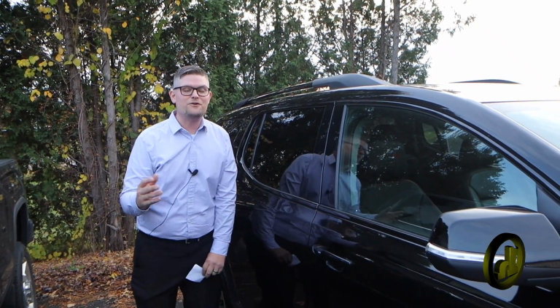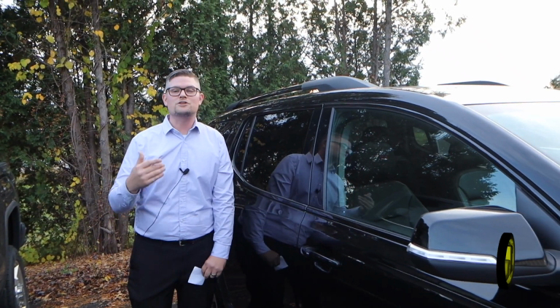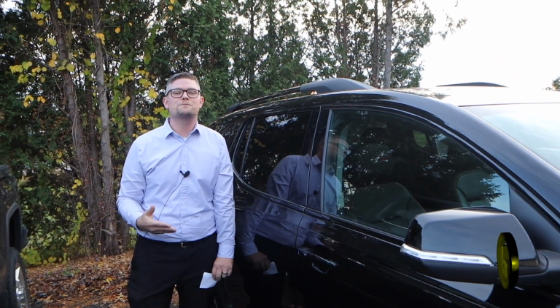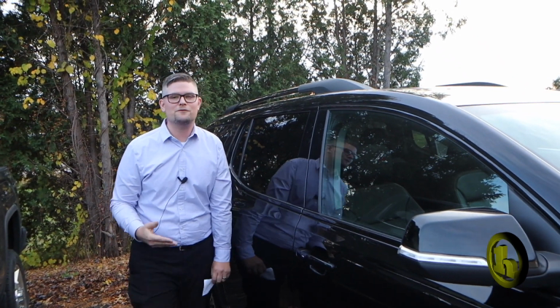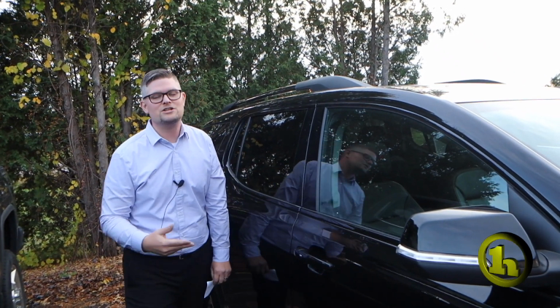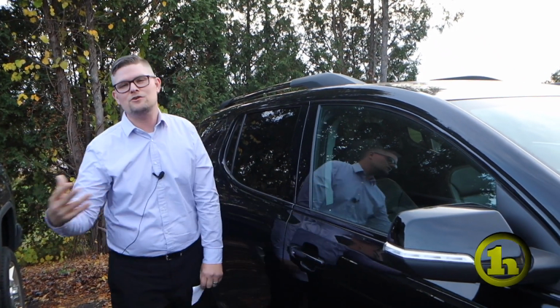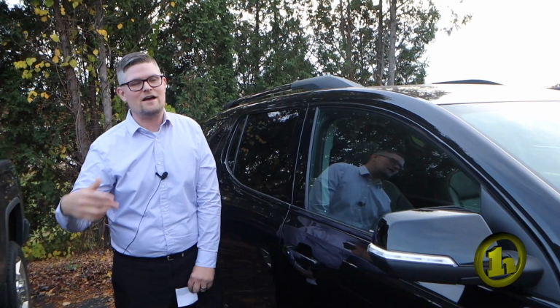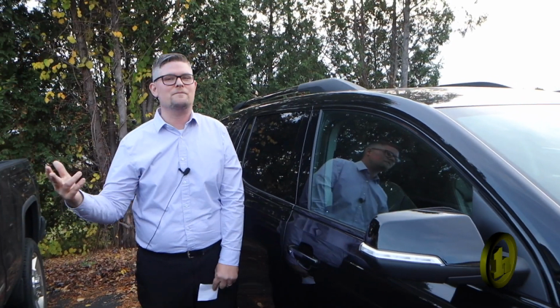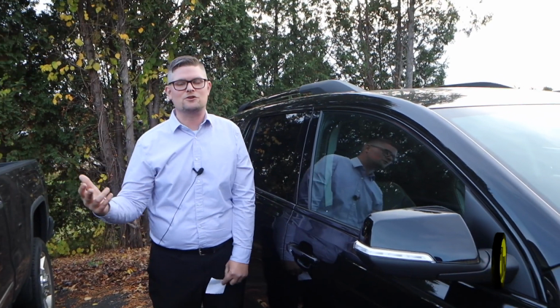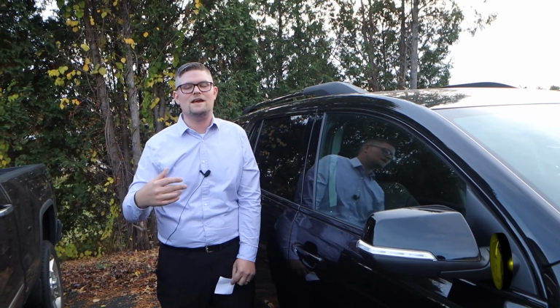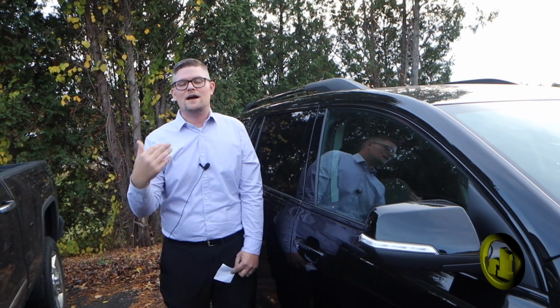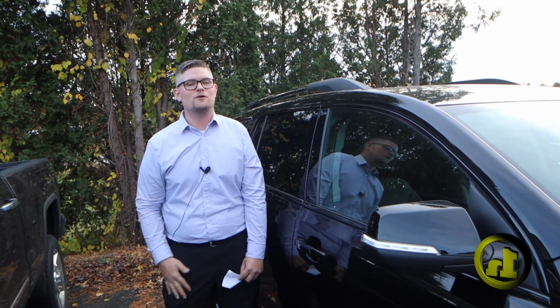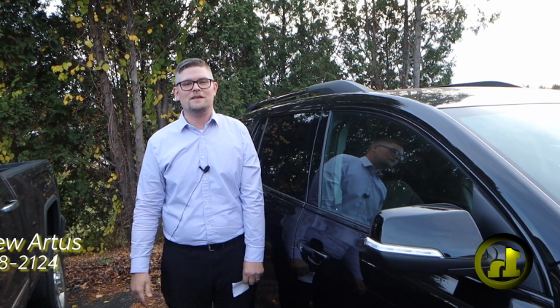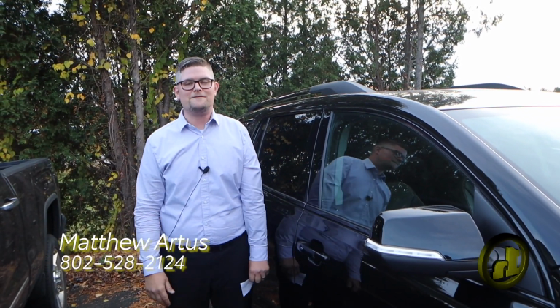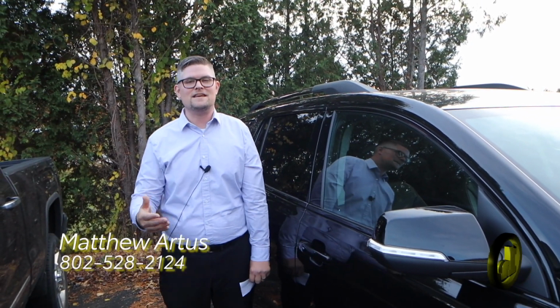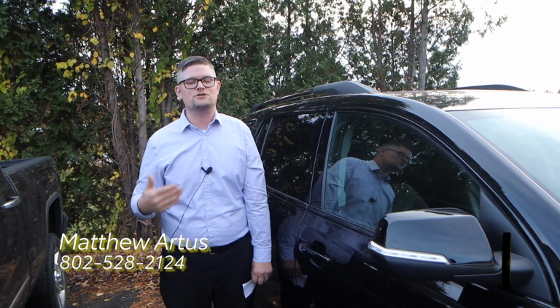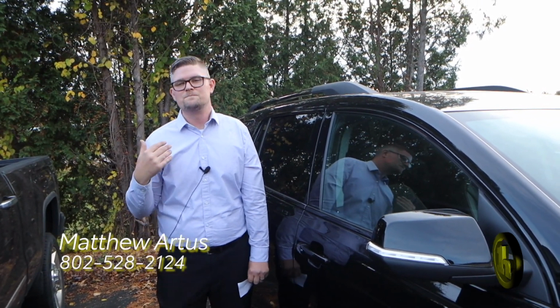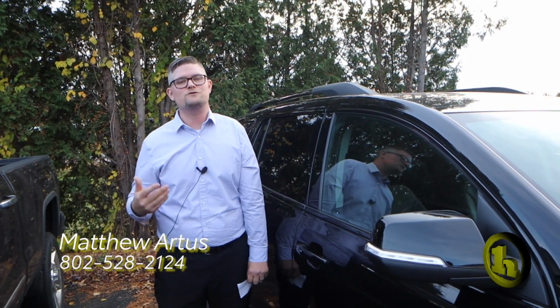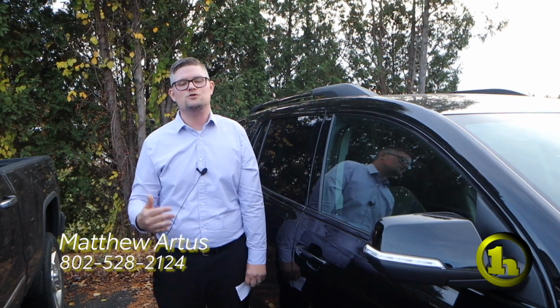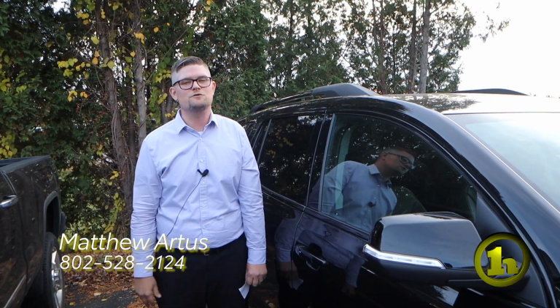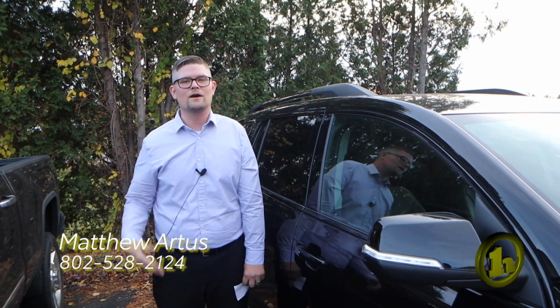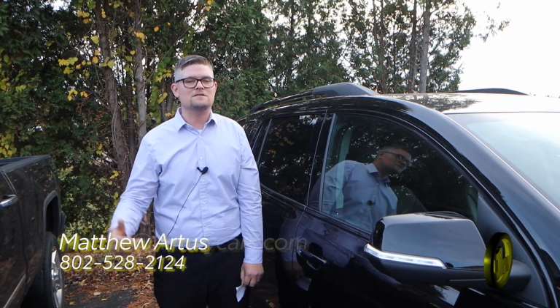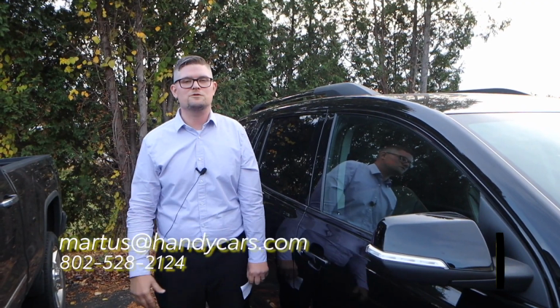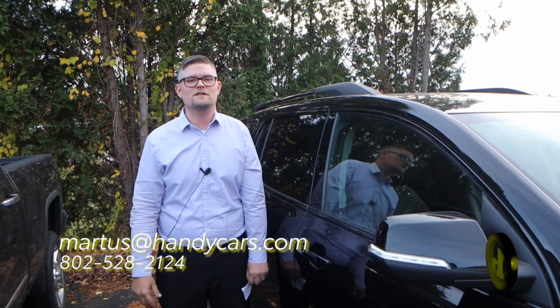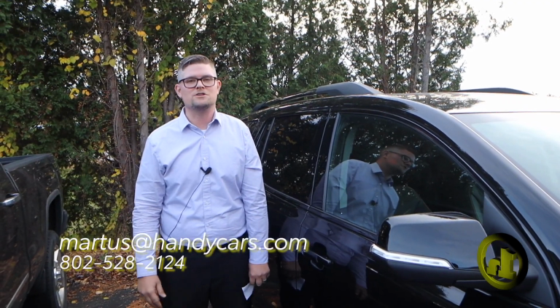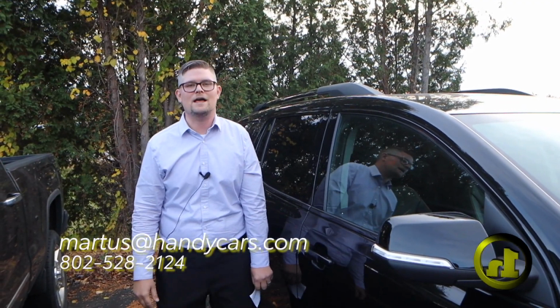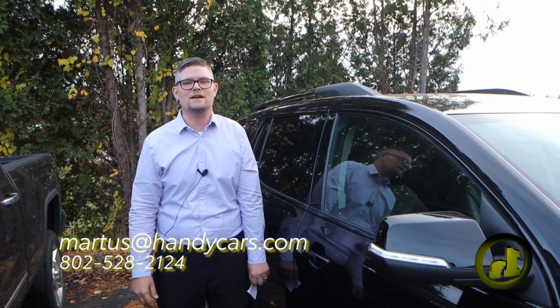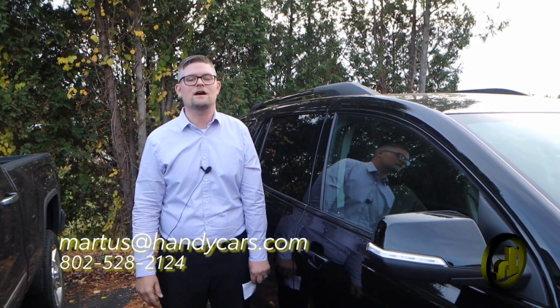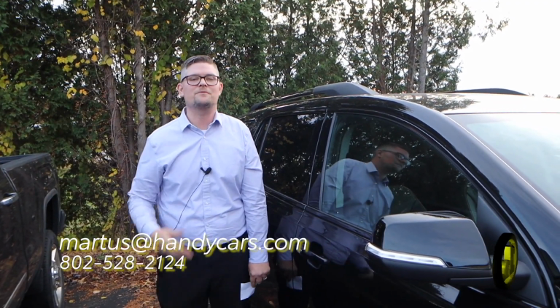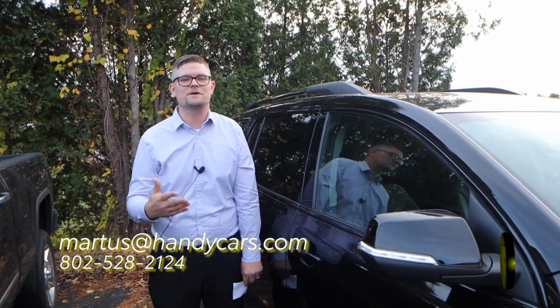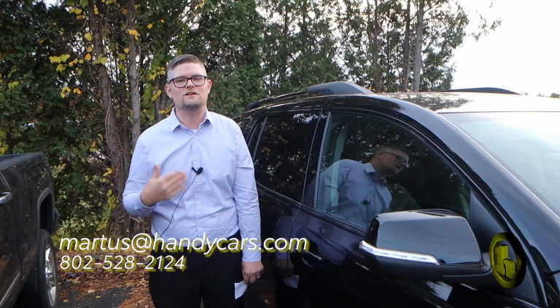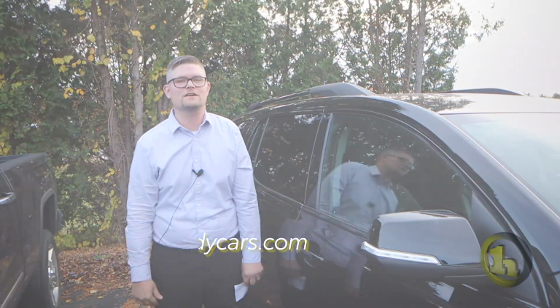If you have any questions, please feel free to reach out. You know my cell, you know my social media, but if you want to call me at the office, it's 802-528-2124. And as always, when you're short on time, shop online at HandyCars.com. Thanks so much, Crystal — have a great day.